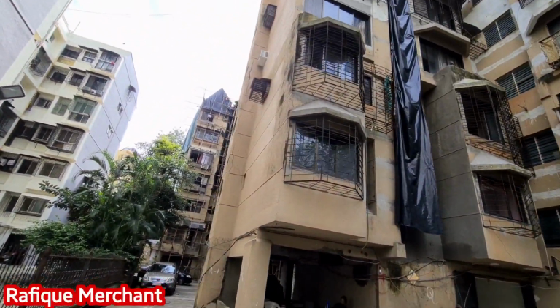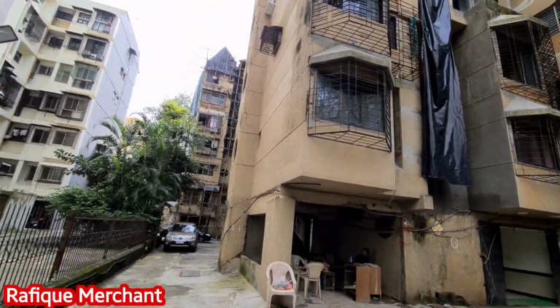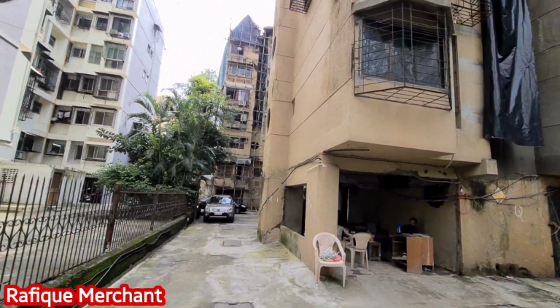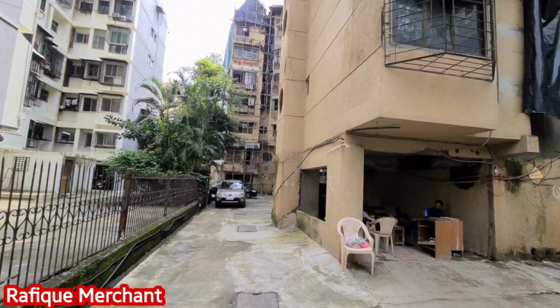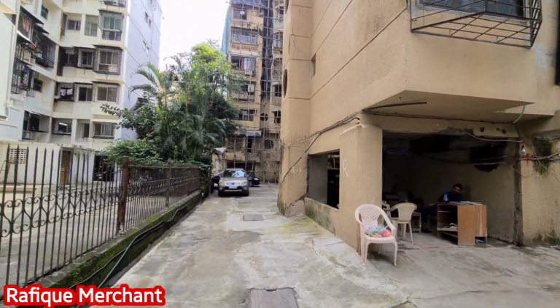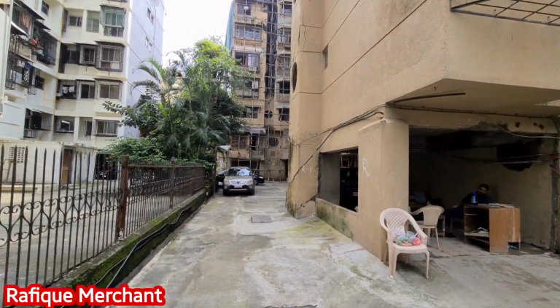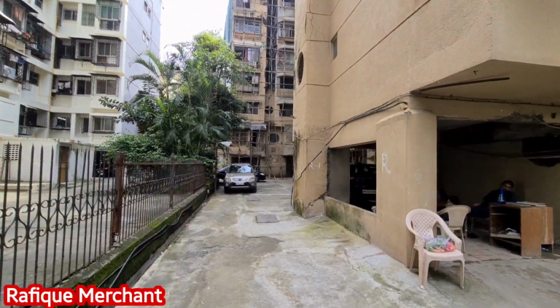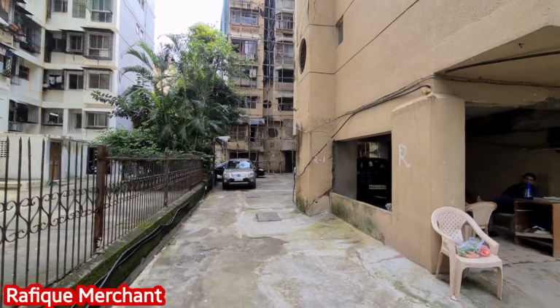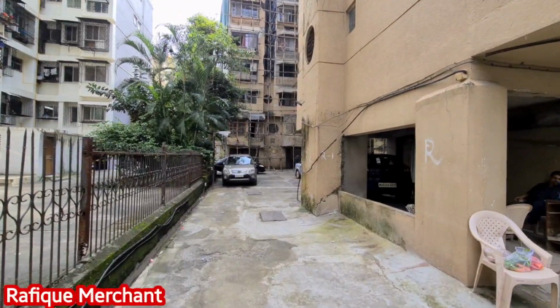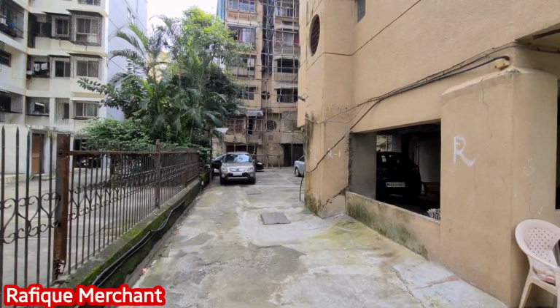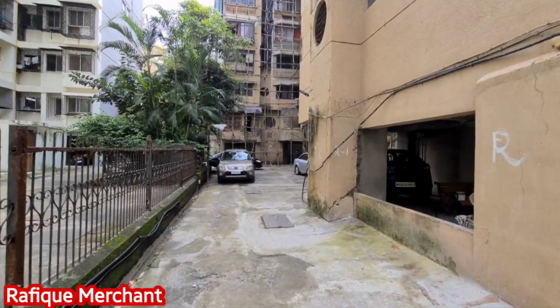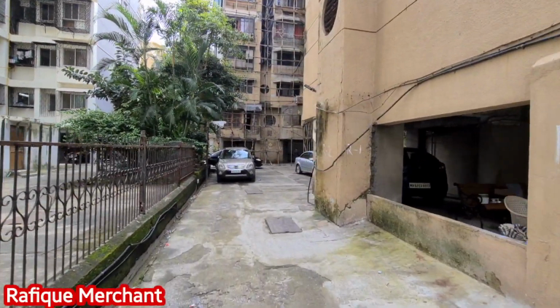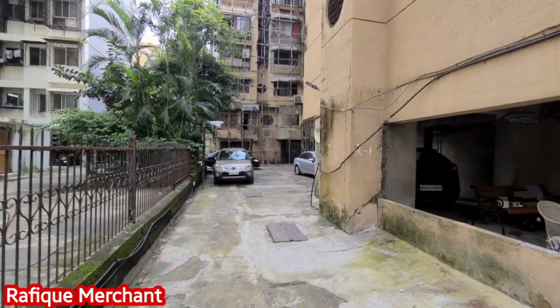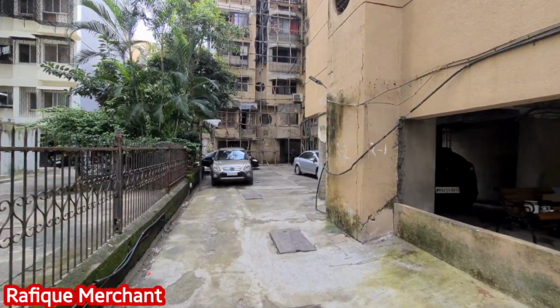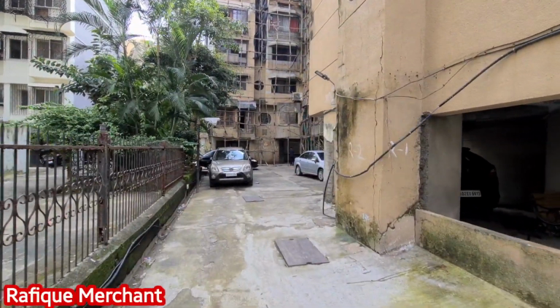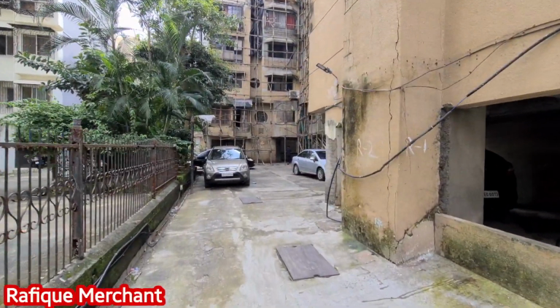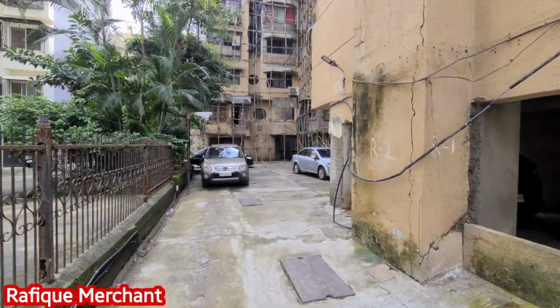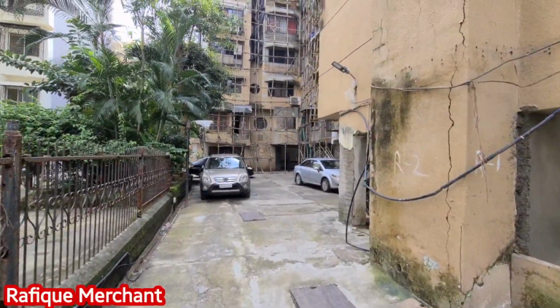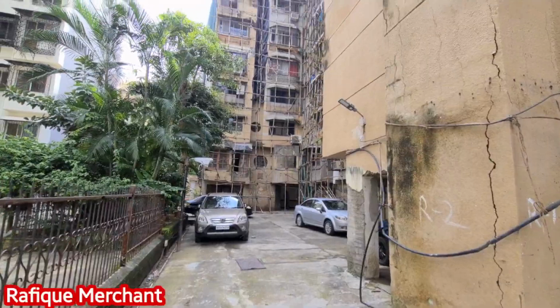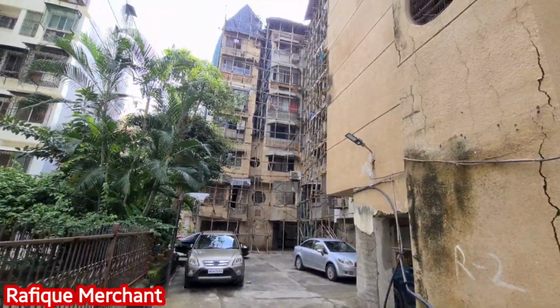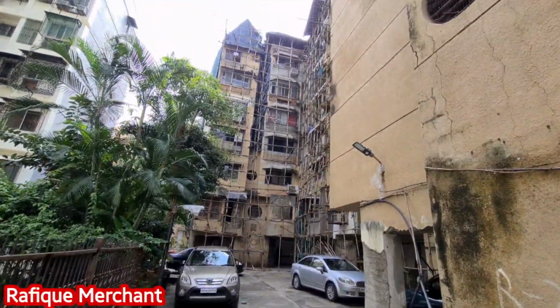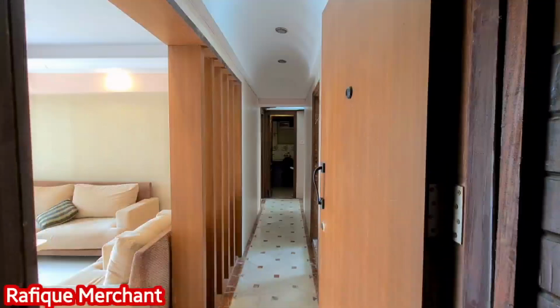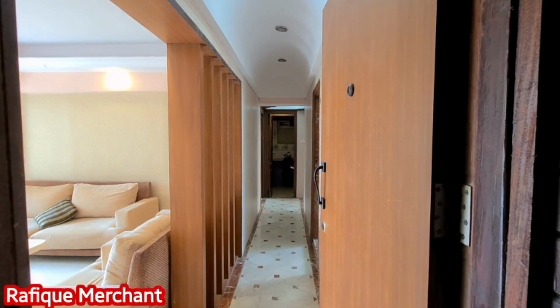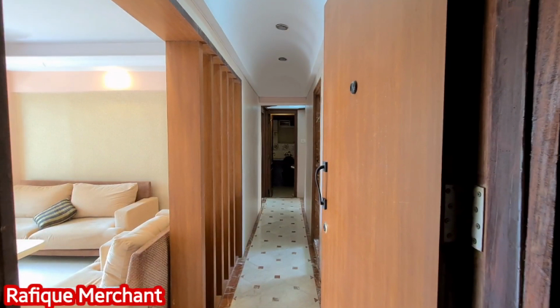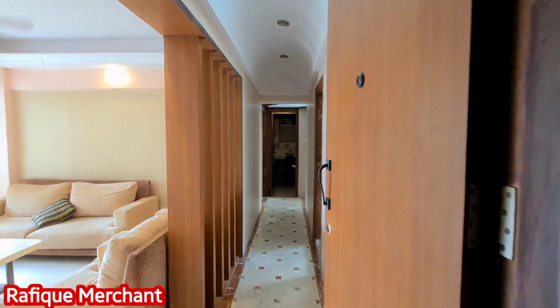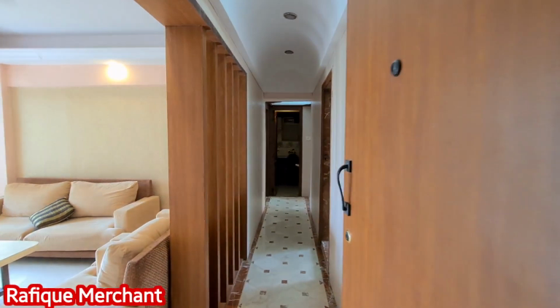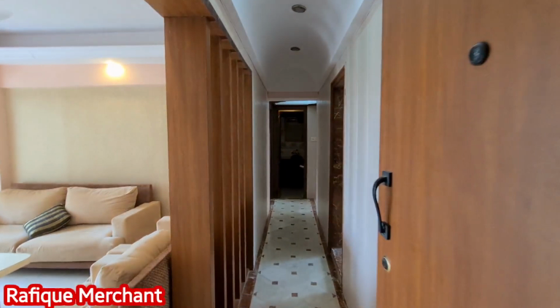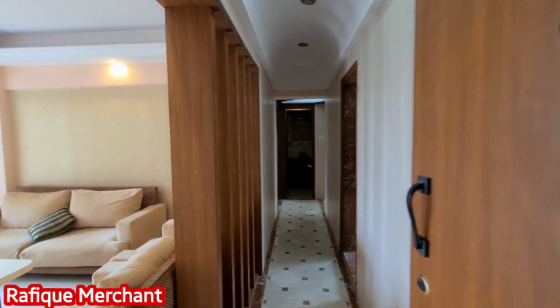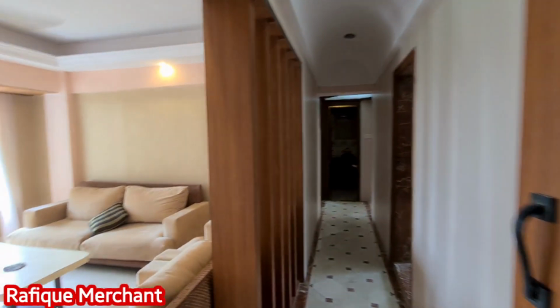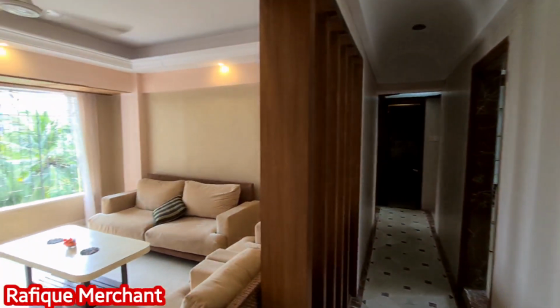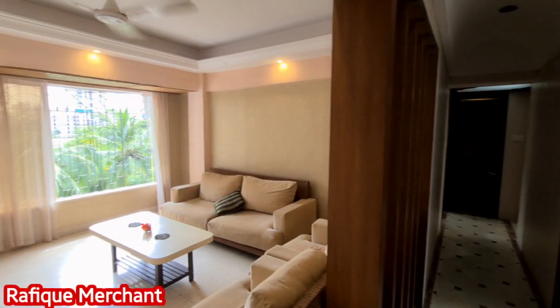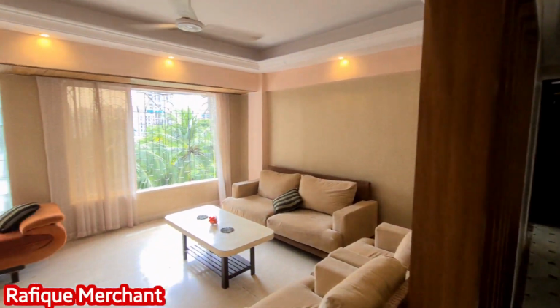We're going to check a 2BHK, 840 built-up apparently, with just a single elevator working all the time. Let's go. Orchid Society, Orchid Tower at Yamunanagar.